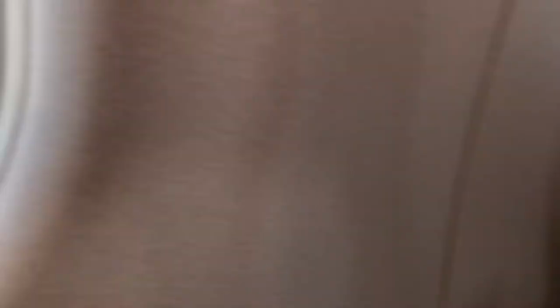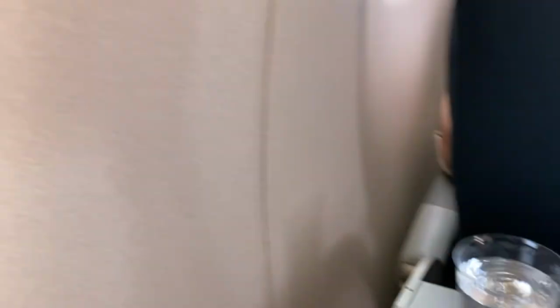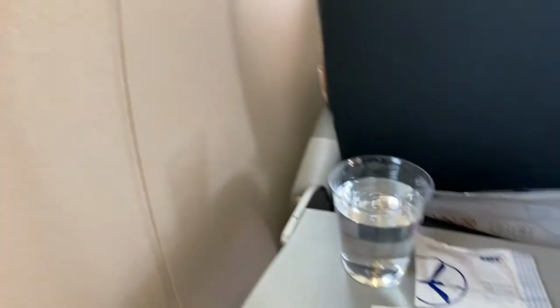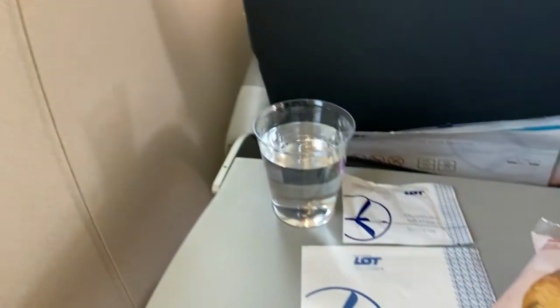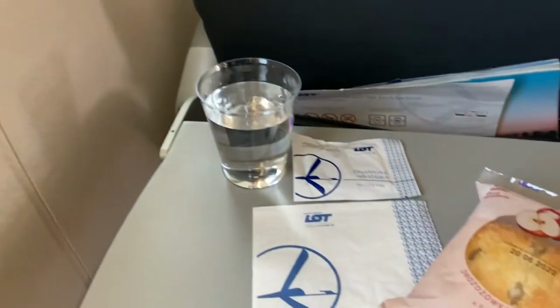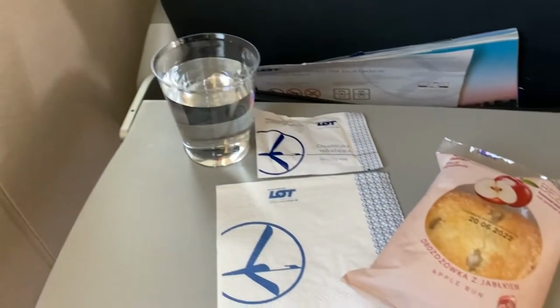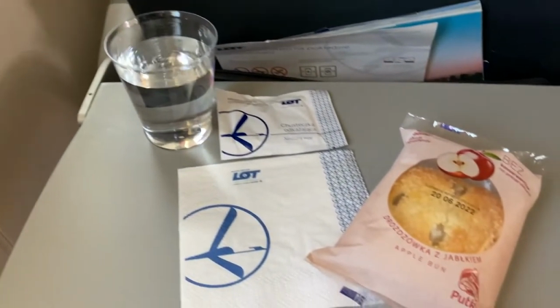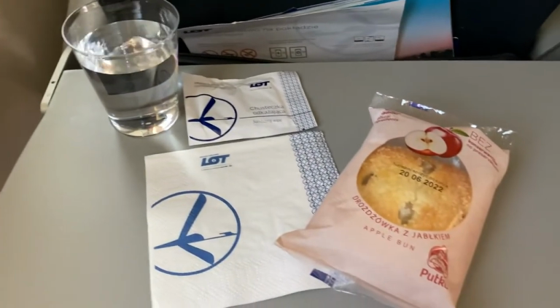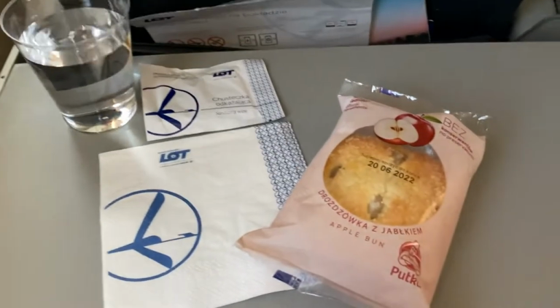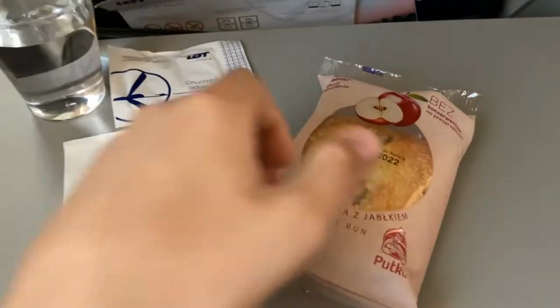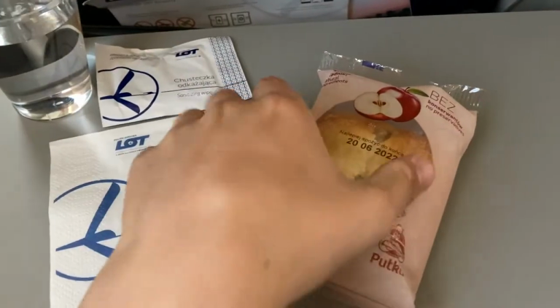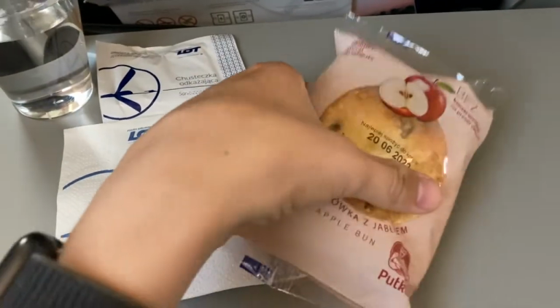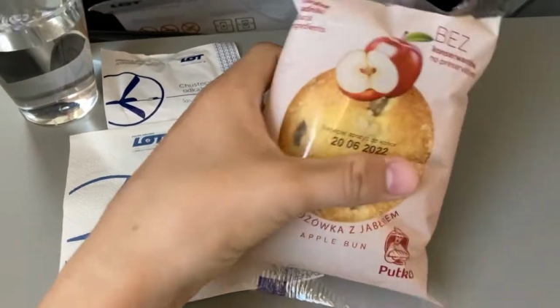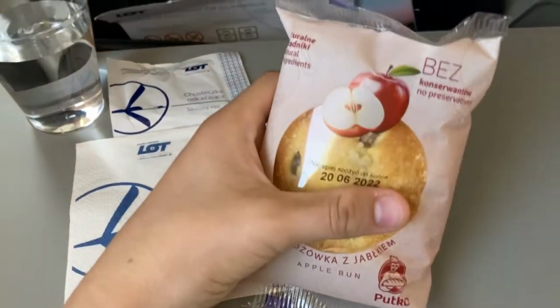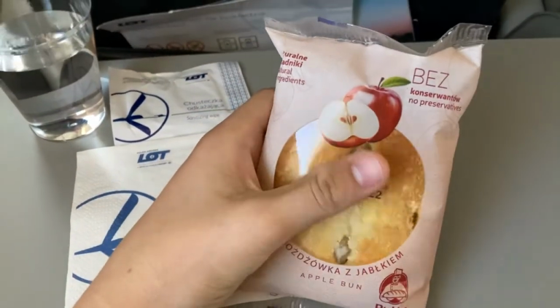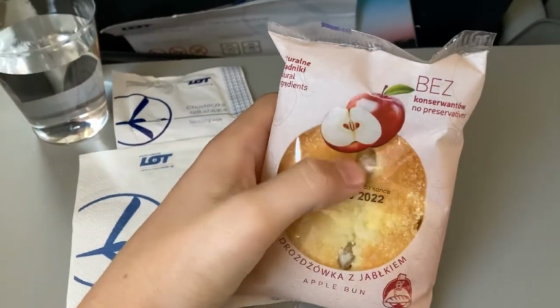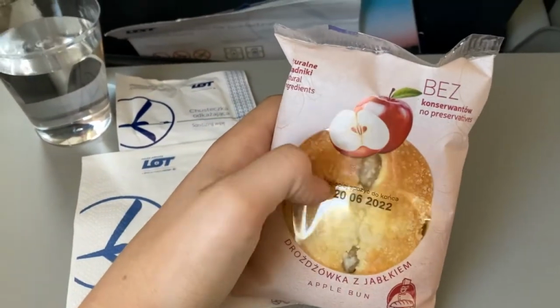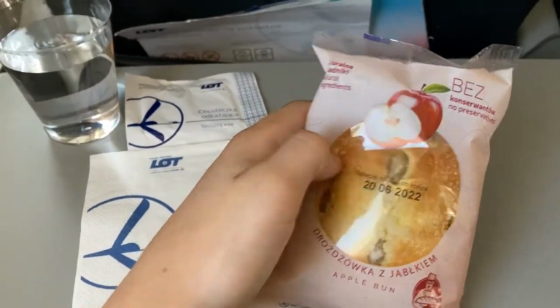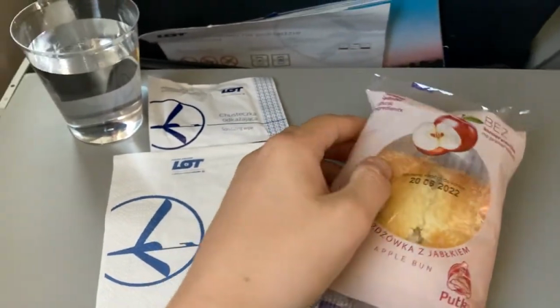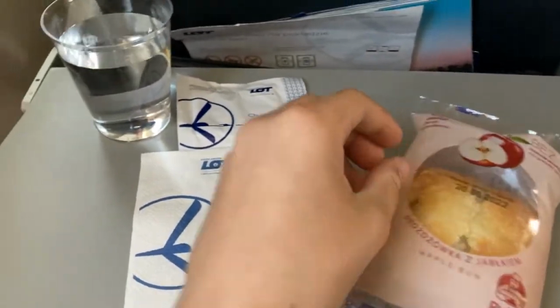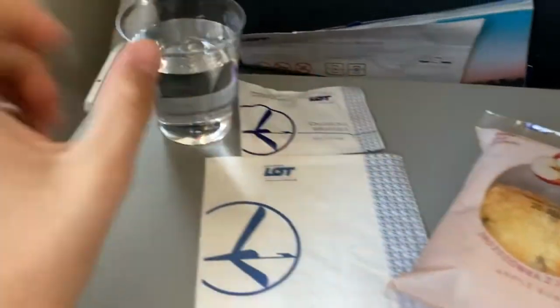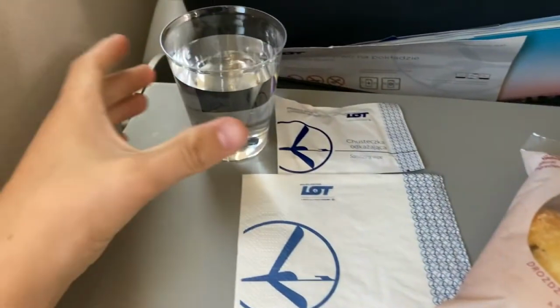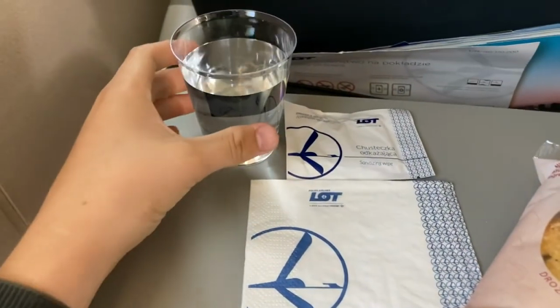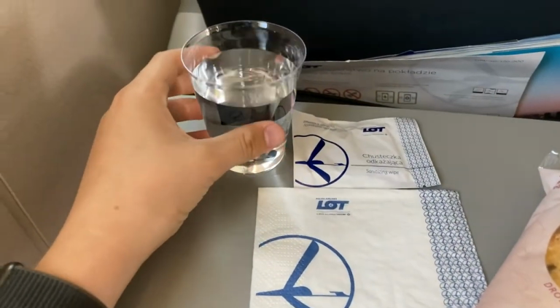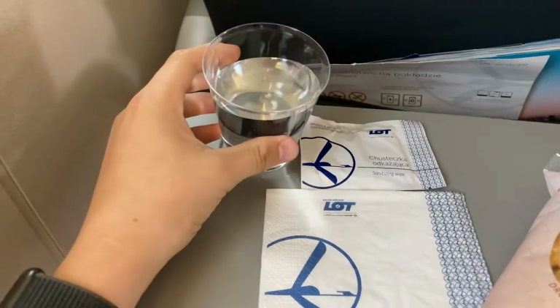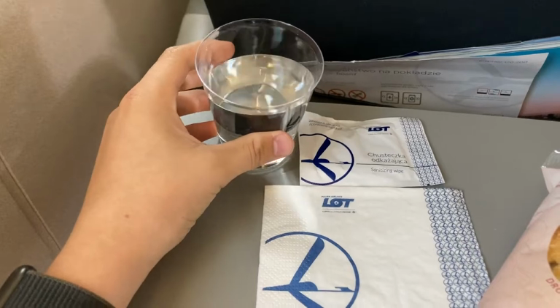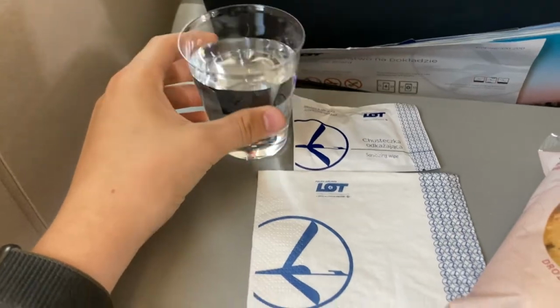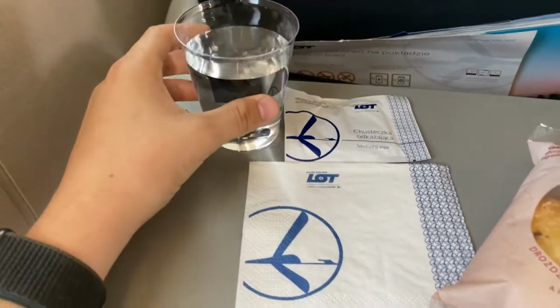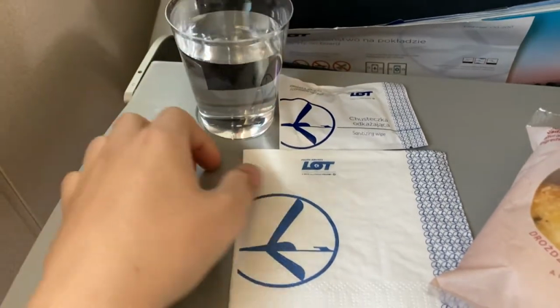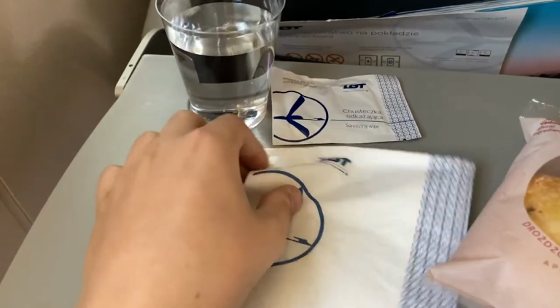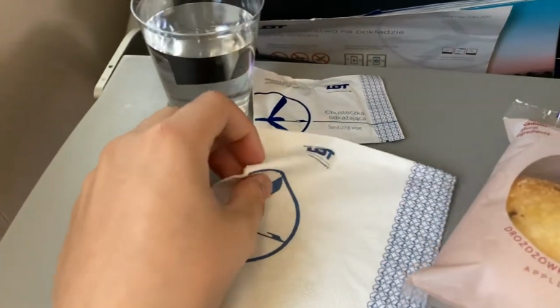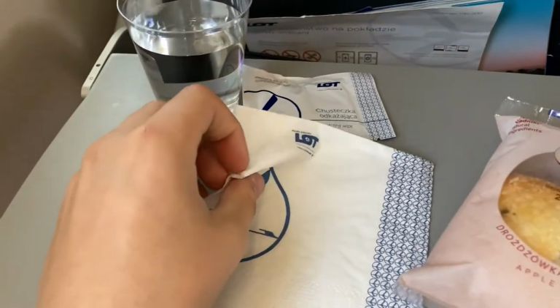After takeoff, the in-flight service commenced, consisting of an apple strudel and a cup of water. This is a much better service compared to other airlines like British Airways on flights of this duration.